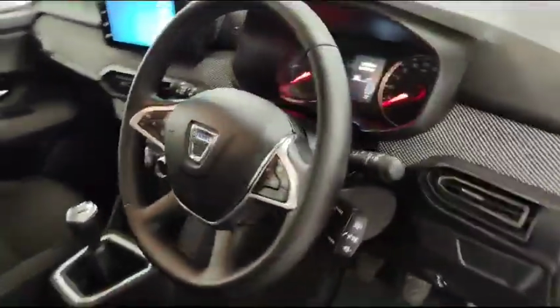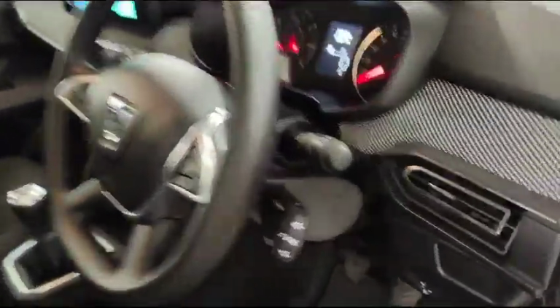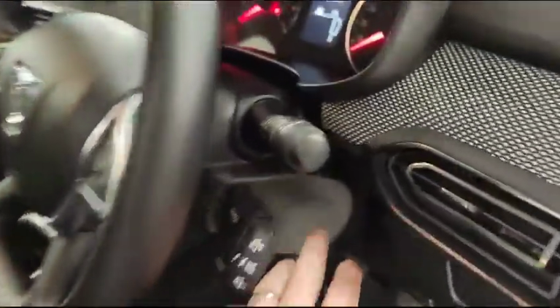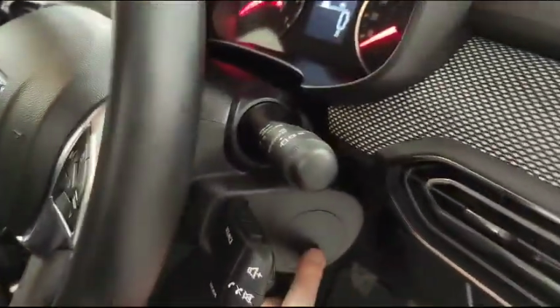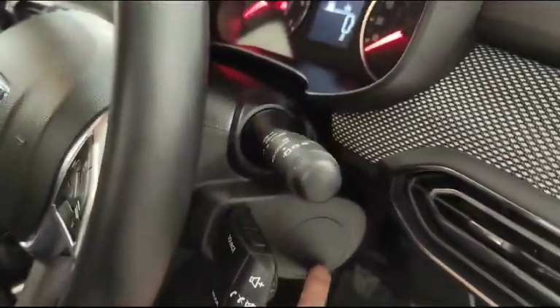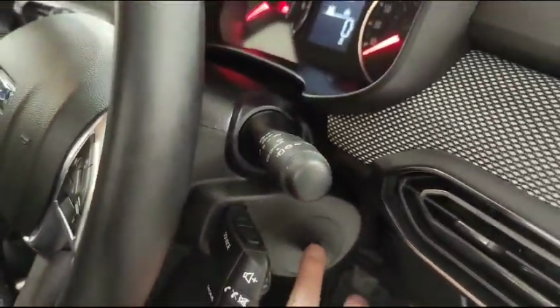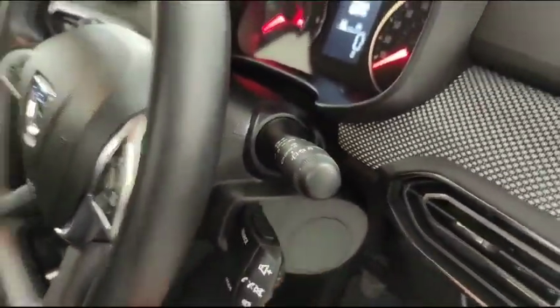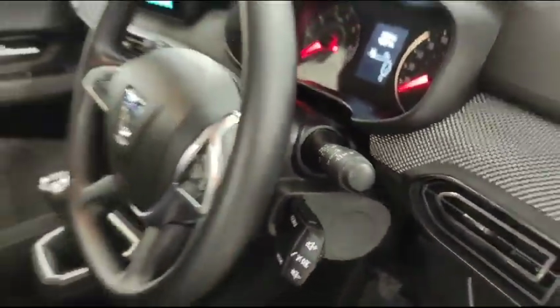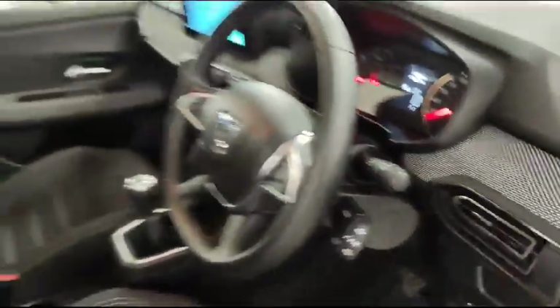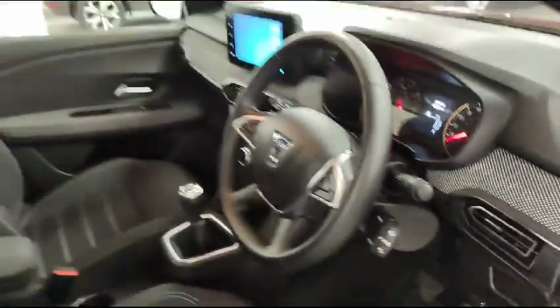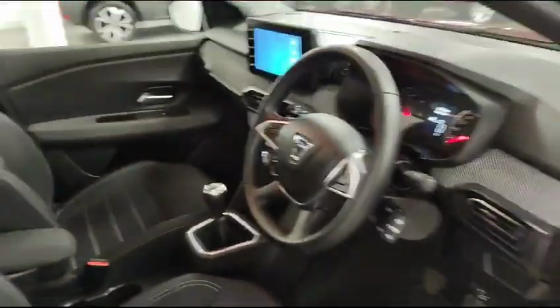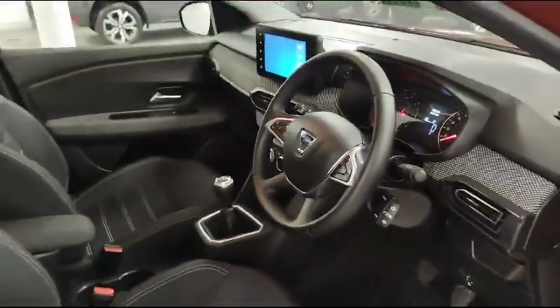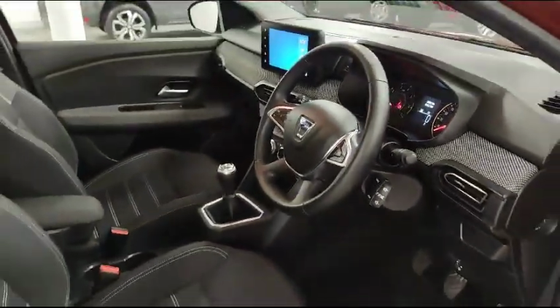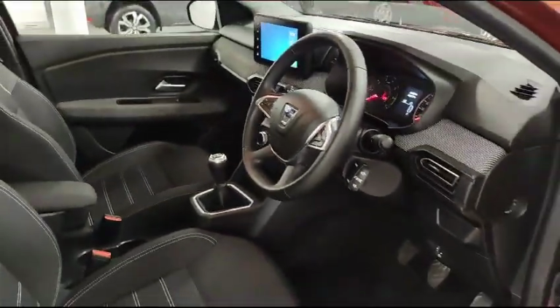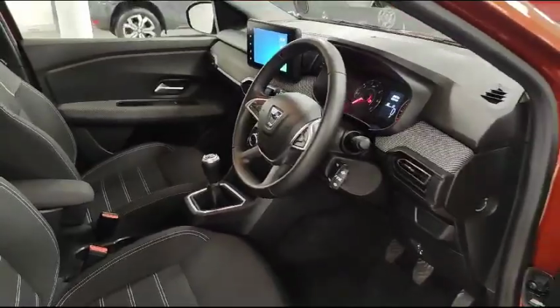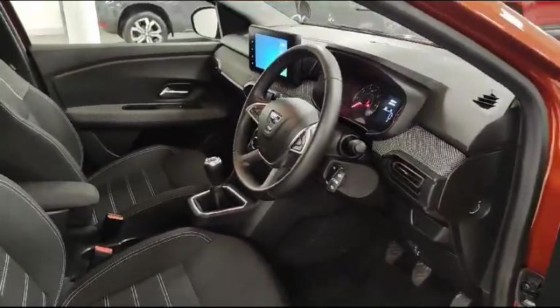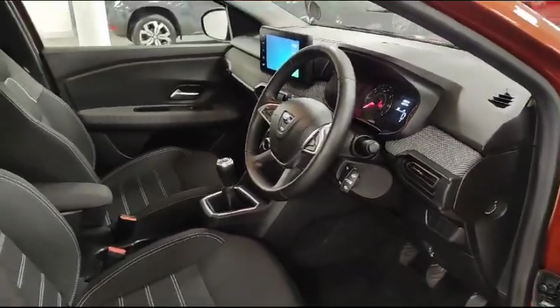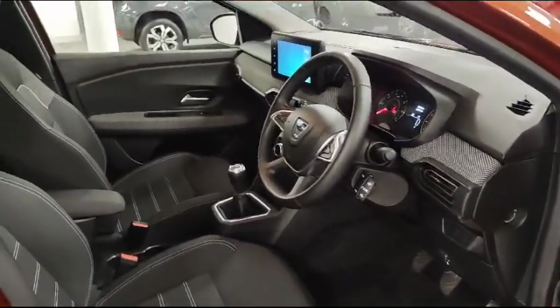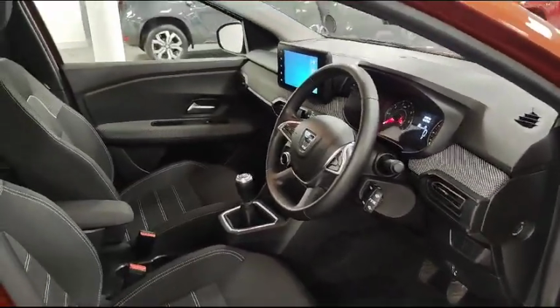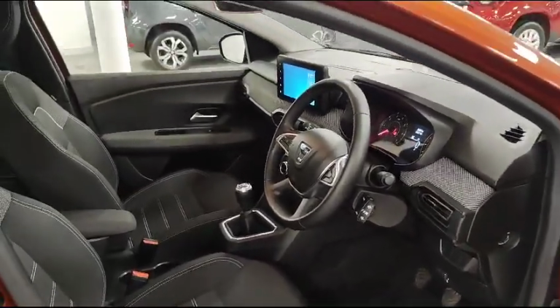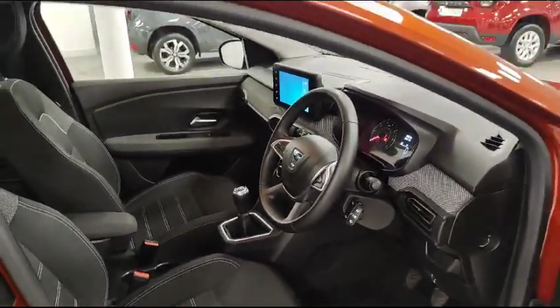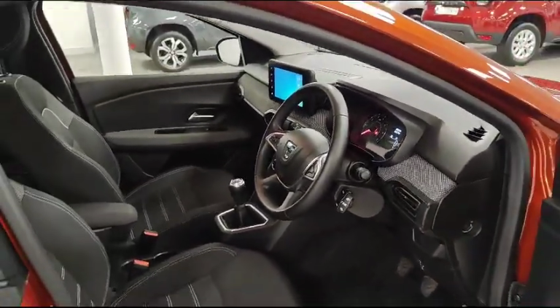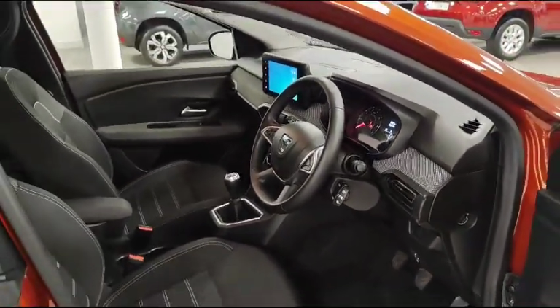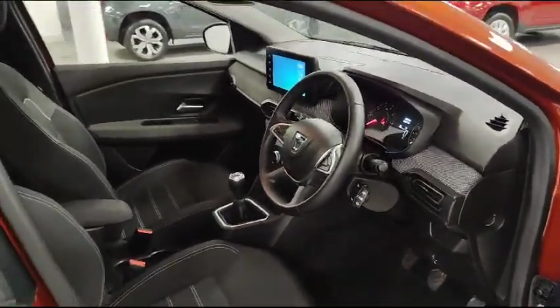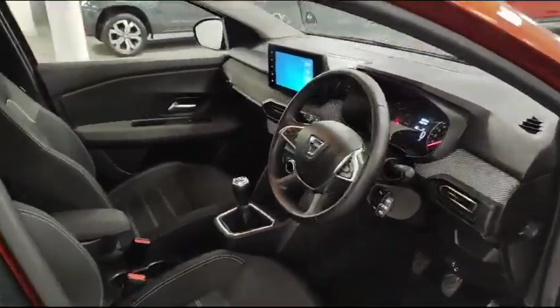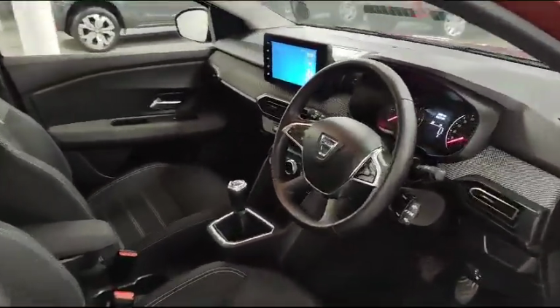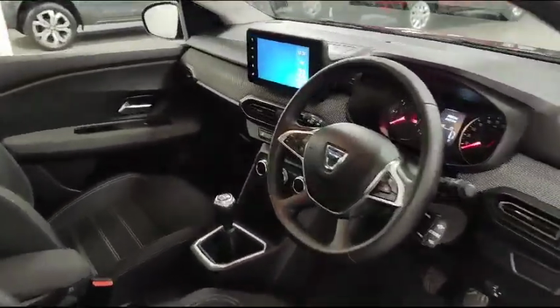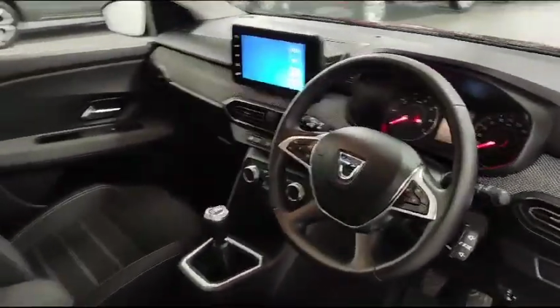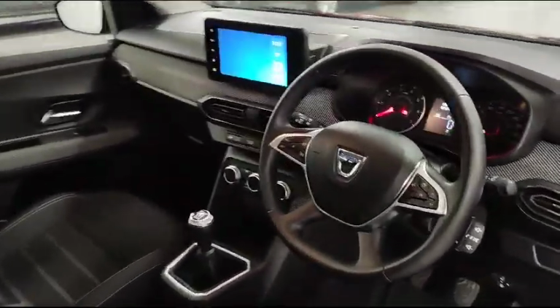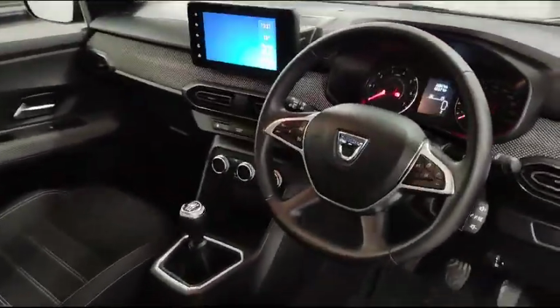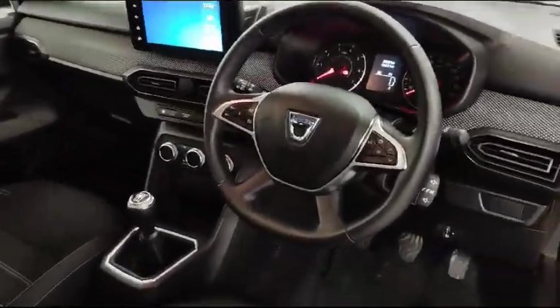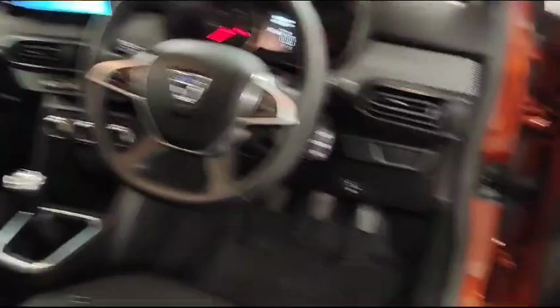You've also got keyless entry, keyless ignition, all push-button start. As you walk away from the car it will lock for you, and as you approach the car in the morning it'll unlock for you without pushing any buttons.